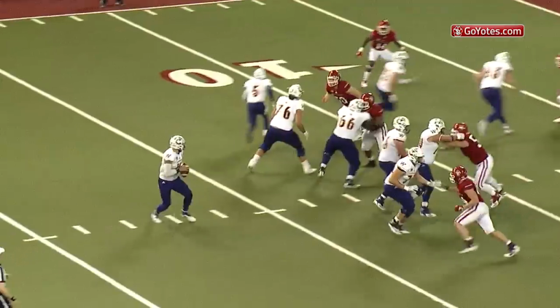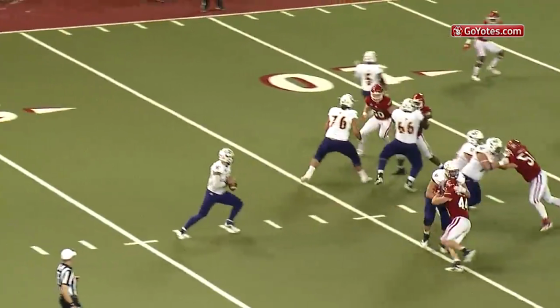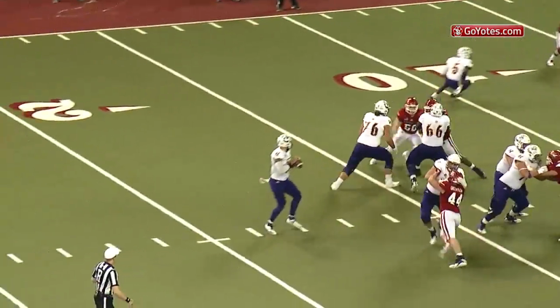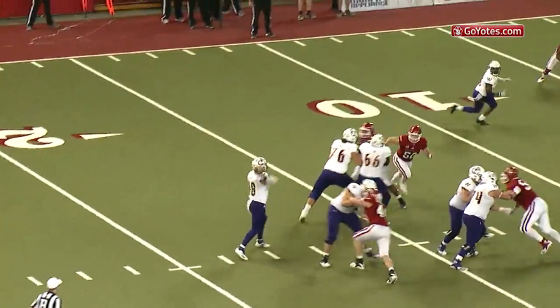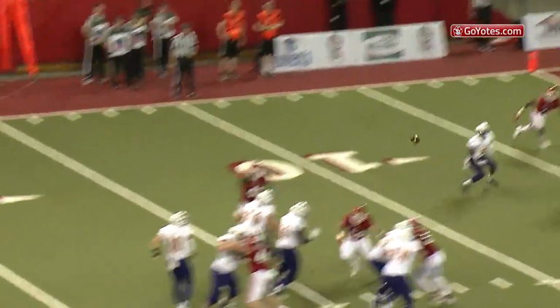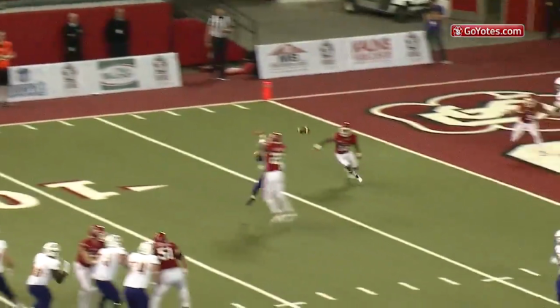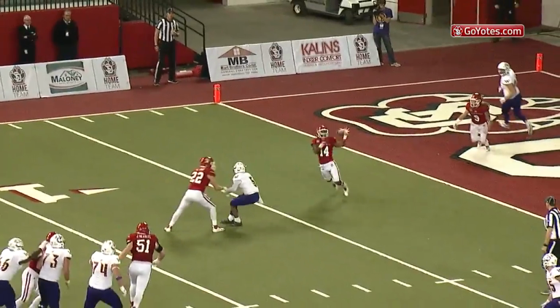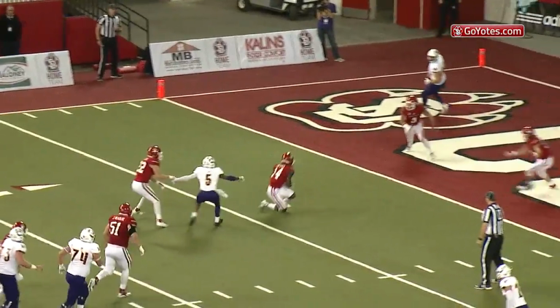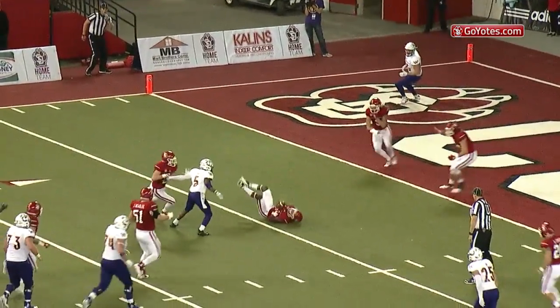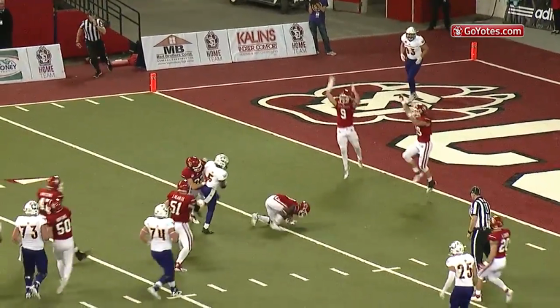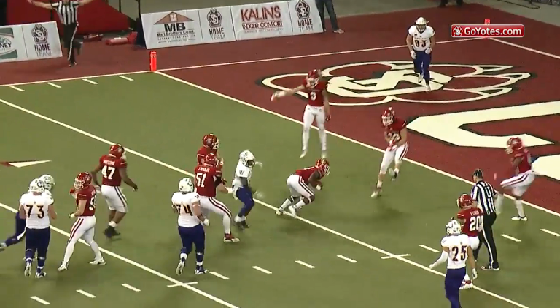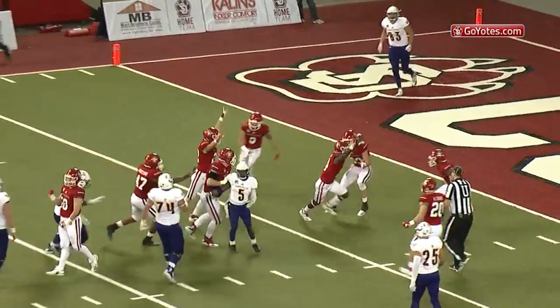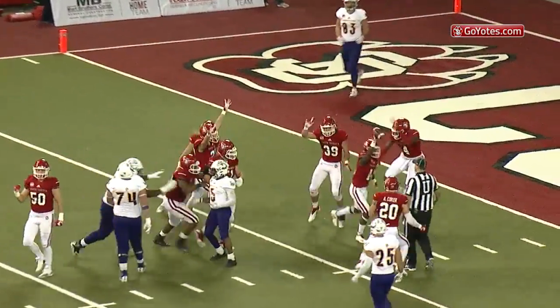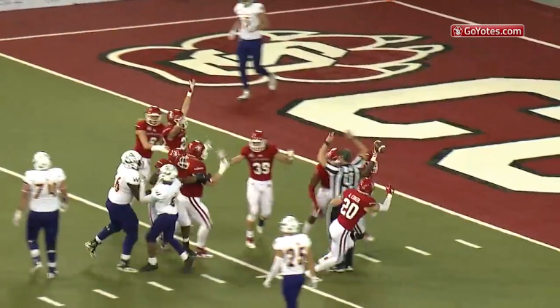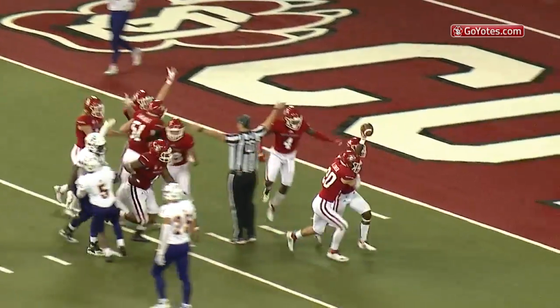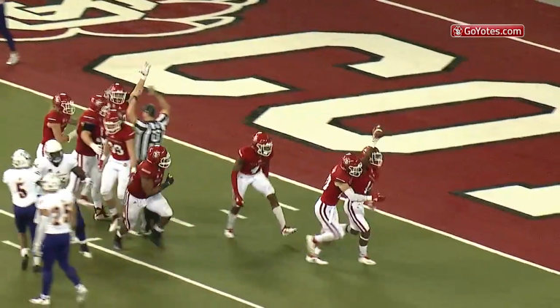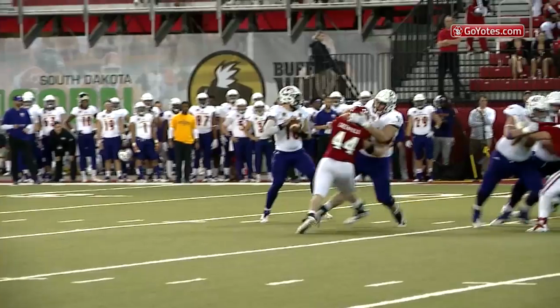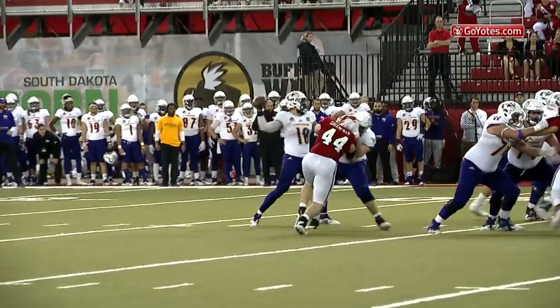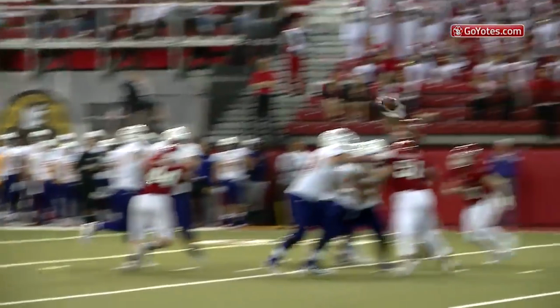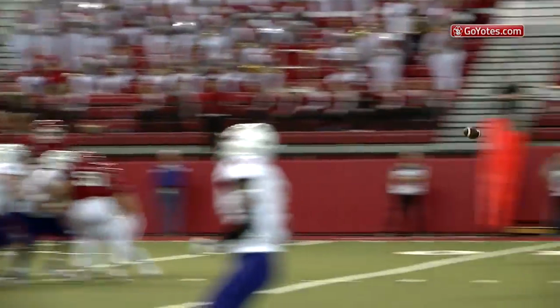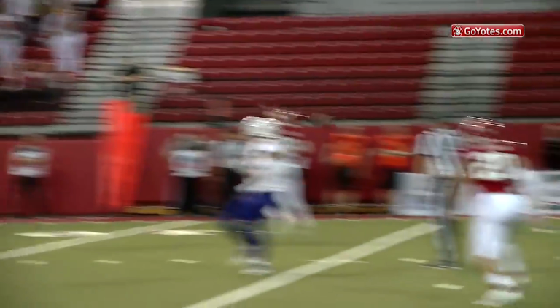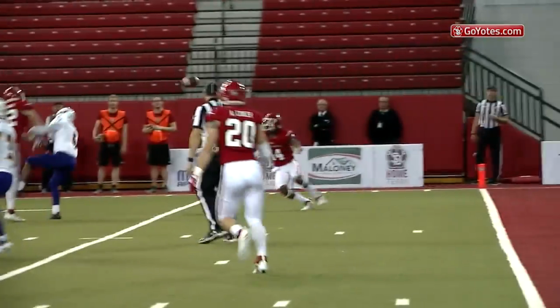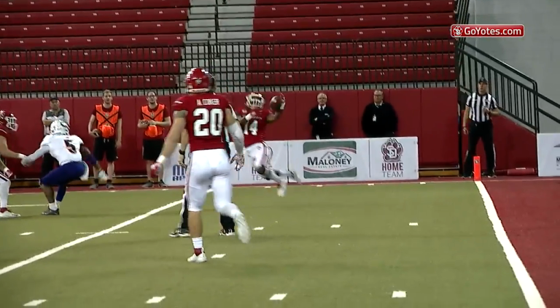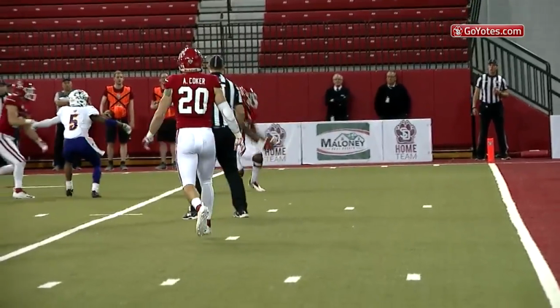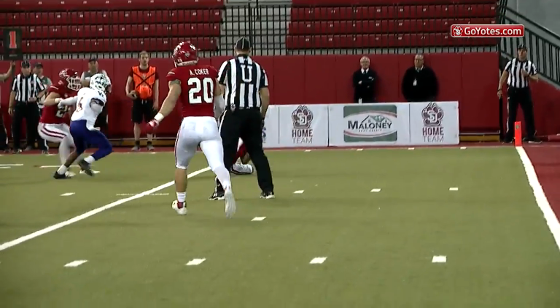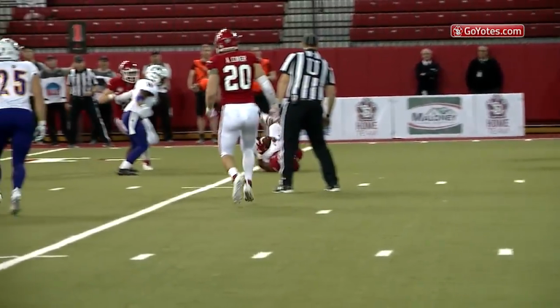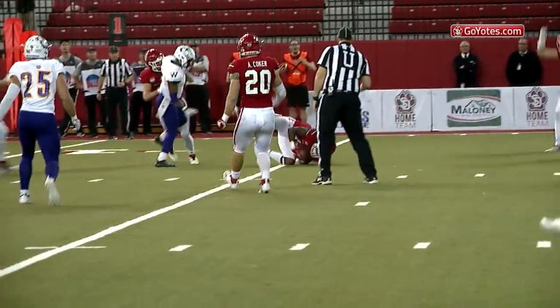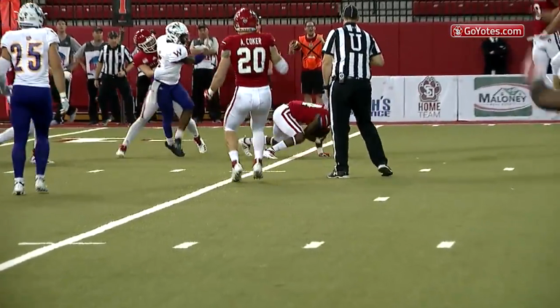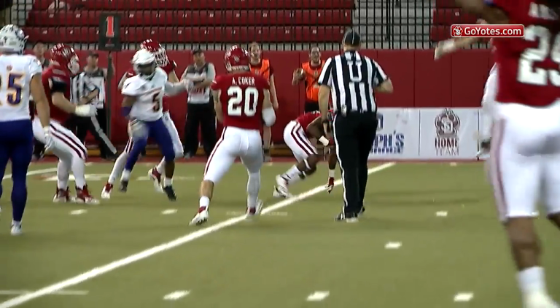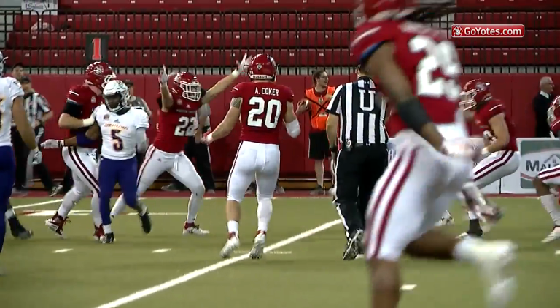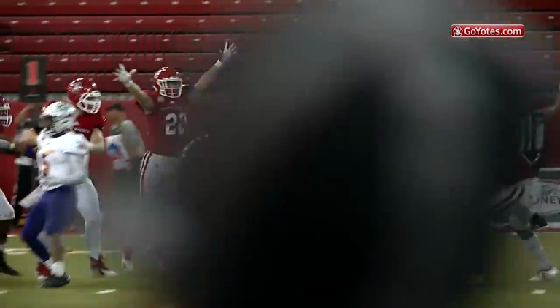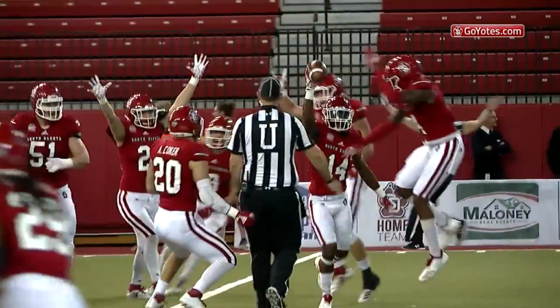Back to throw is McGuire, over the middle — knocked away and intercepted! Mike Frederick gets the tip and the Coyotes force the first Western Illinois turnover of the day, a tip pass to Mike Frederick.